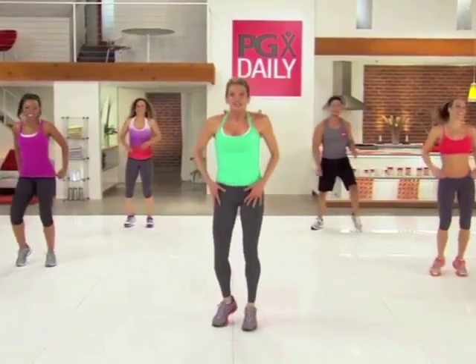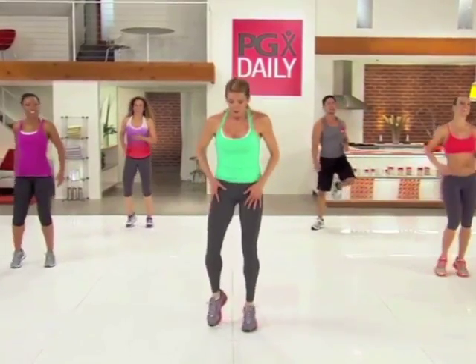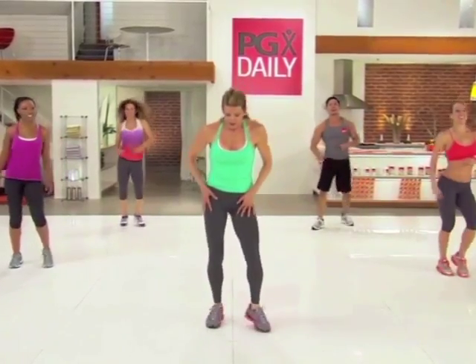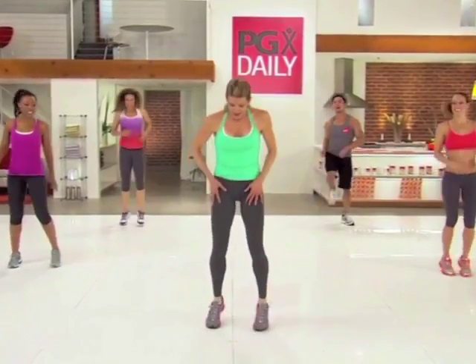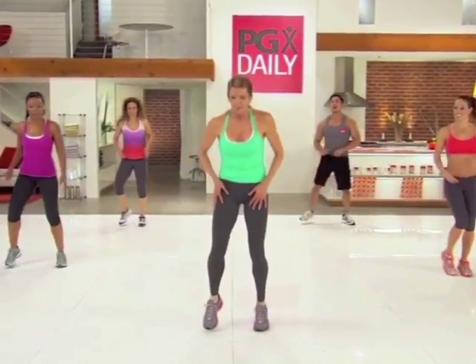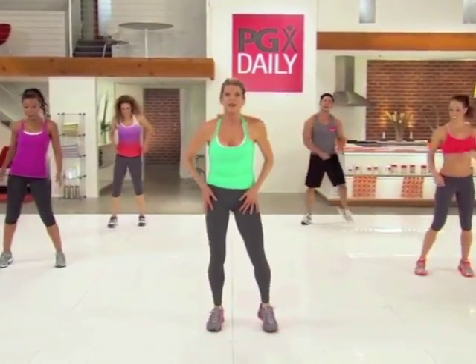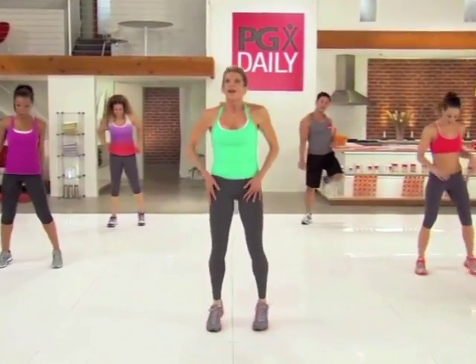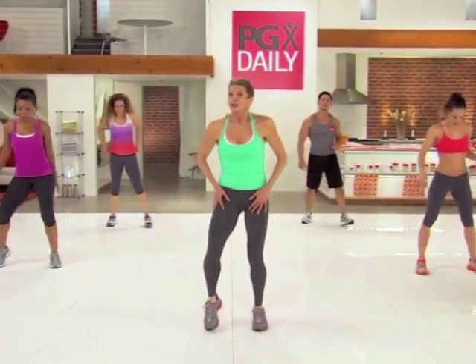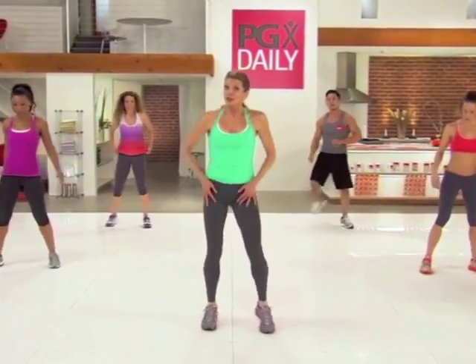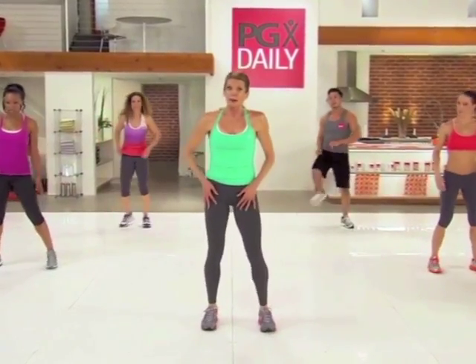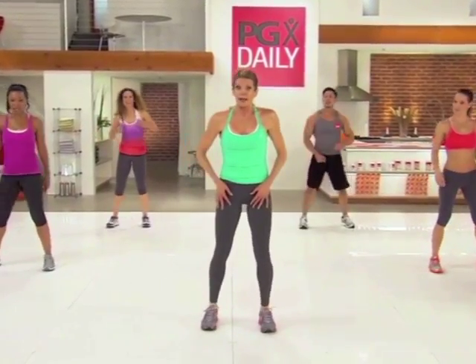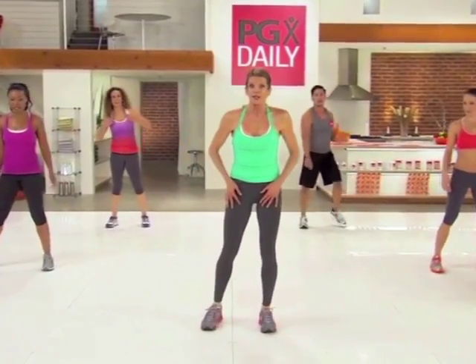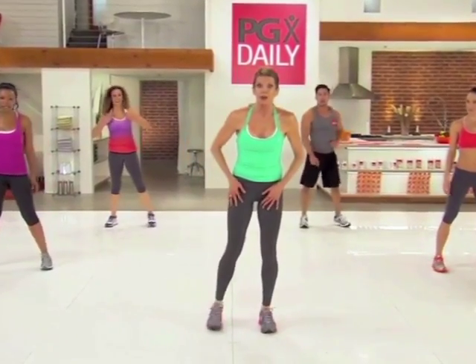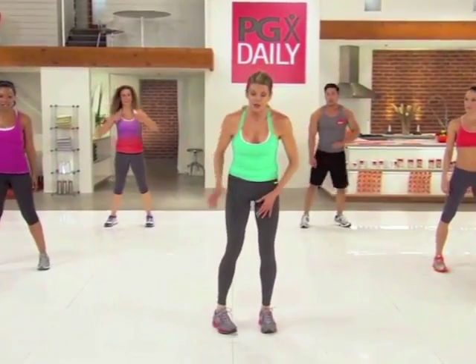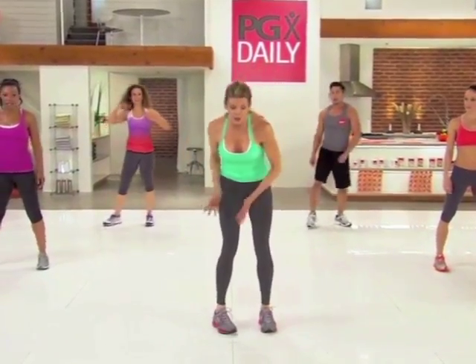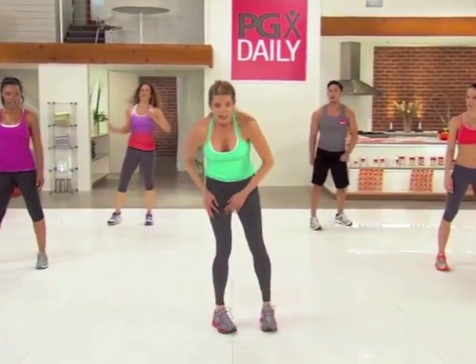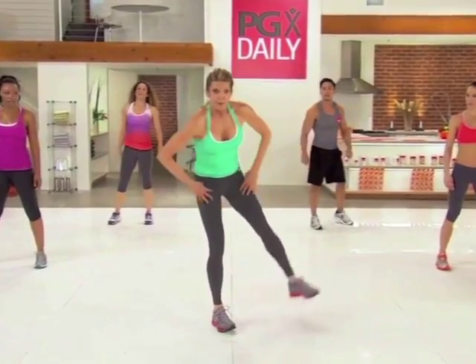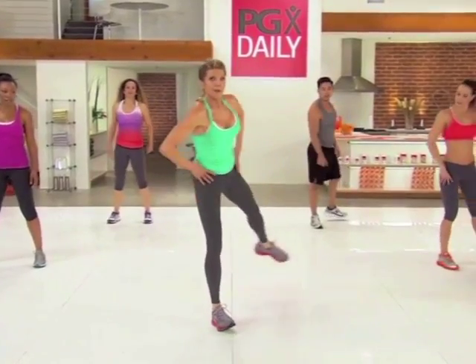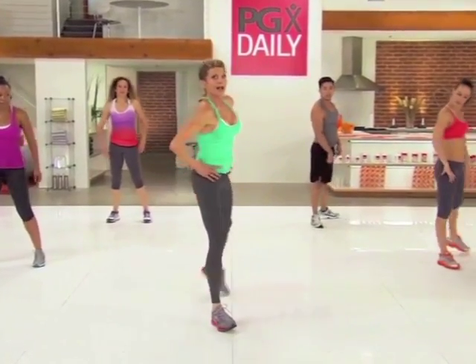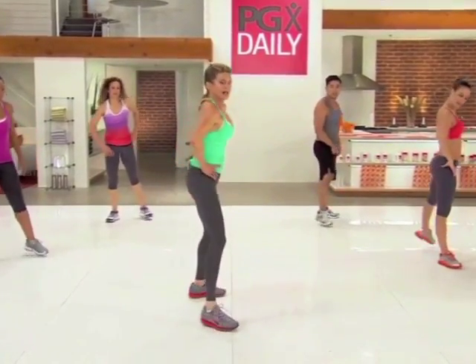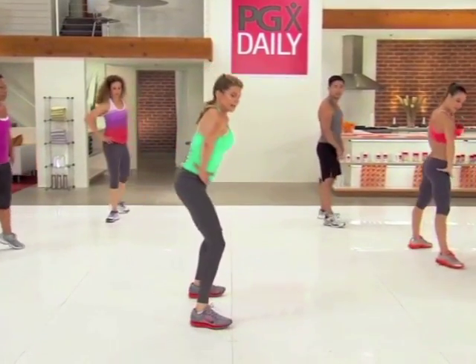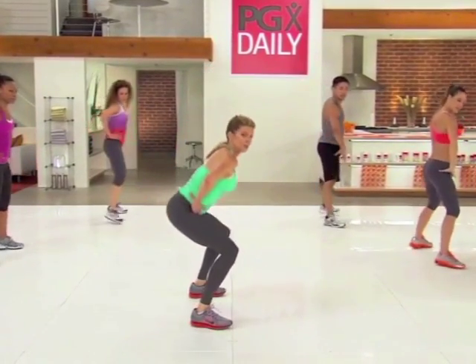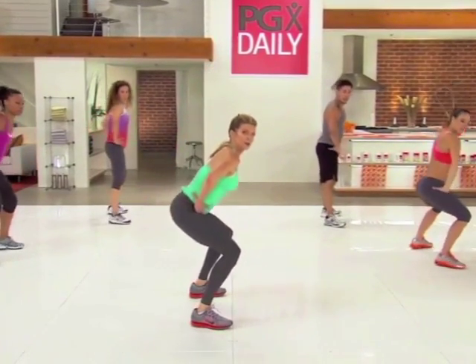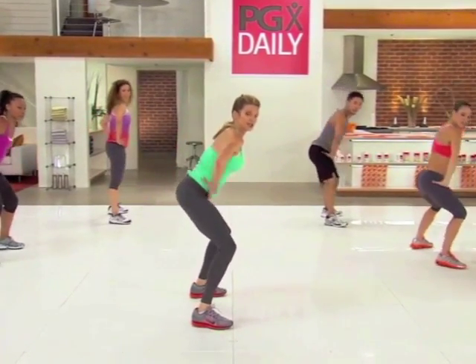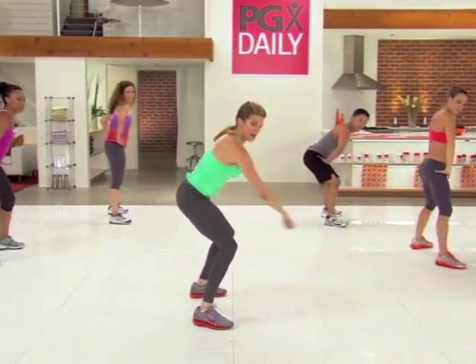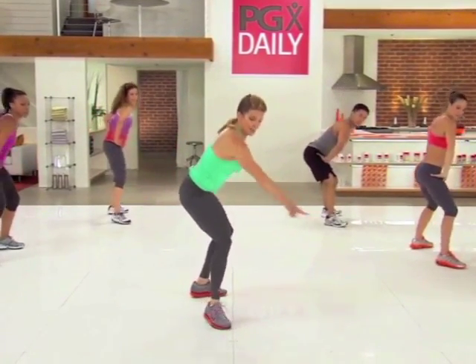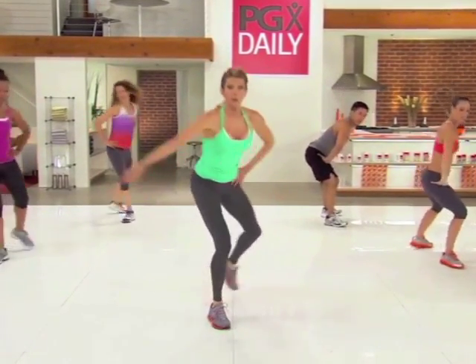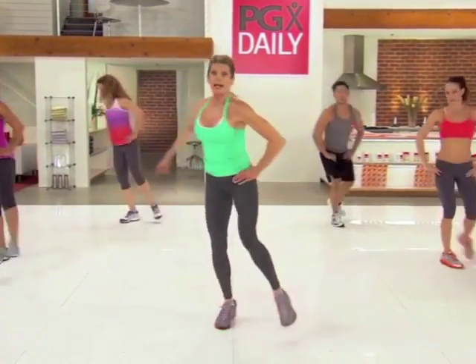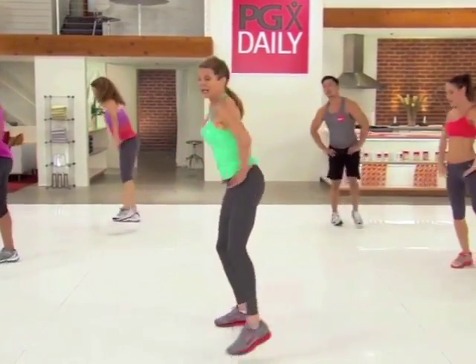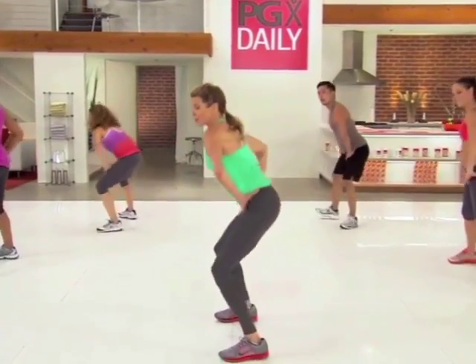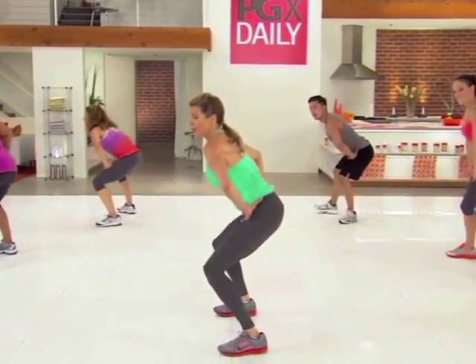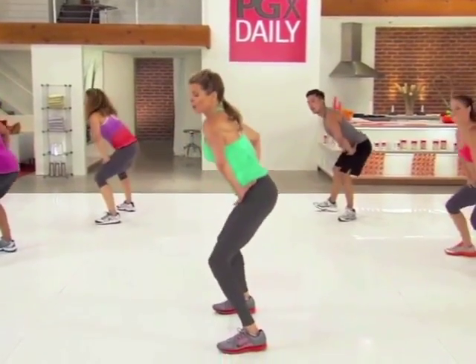Separate the legs. Let's go into Spider-Man. I want you to pivot back, give me two pulses. Pivot 180, two pulses.